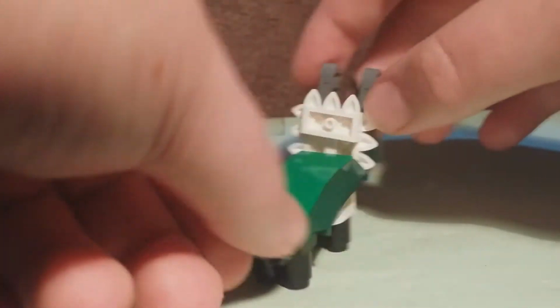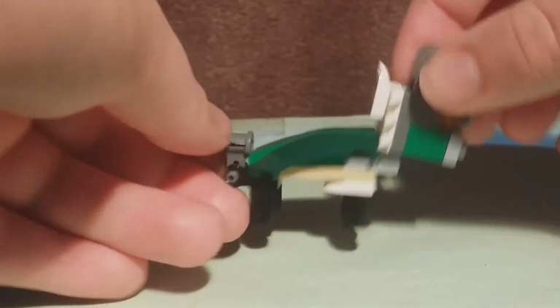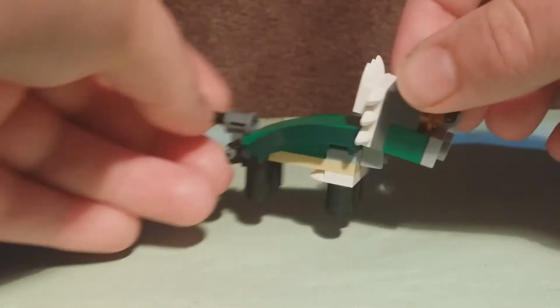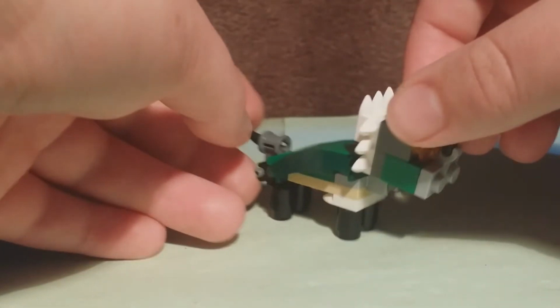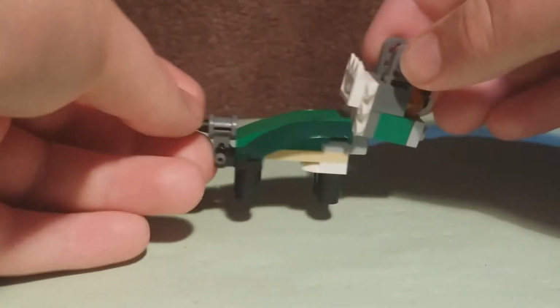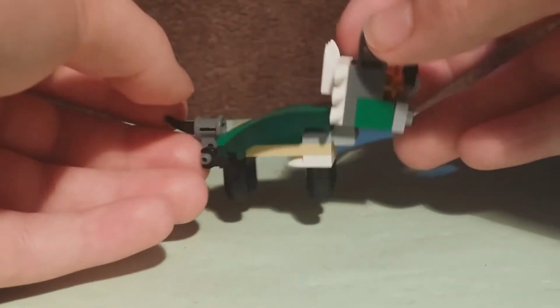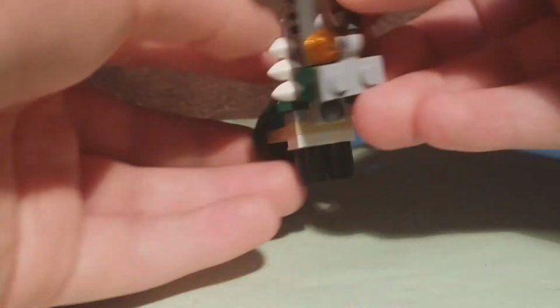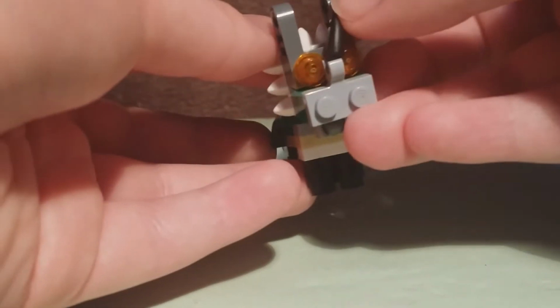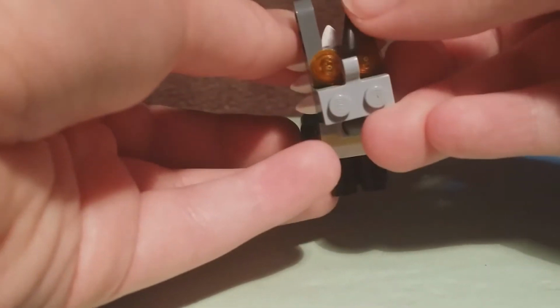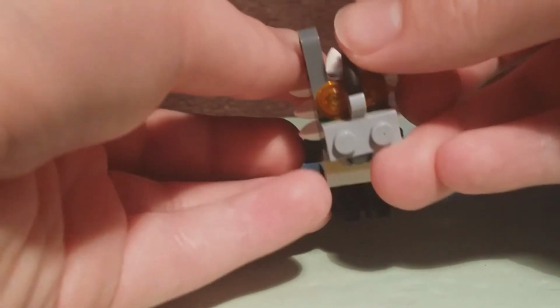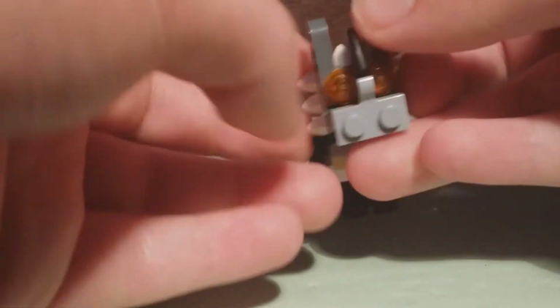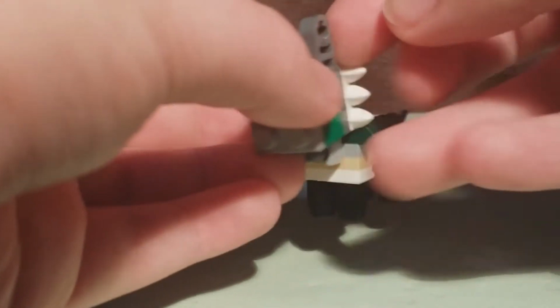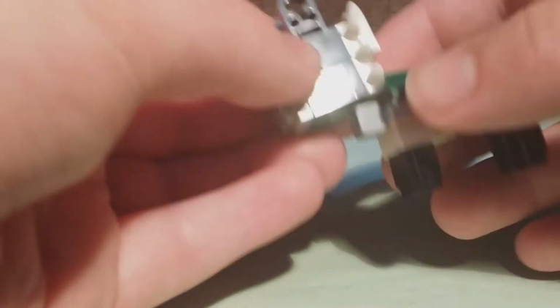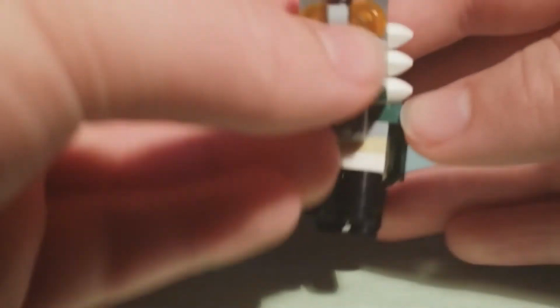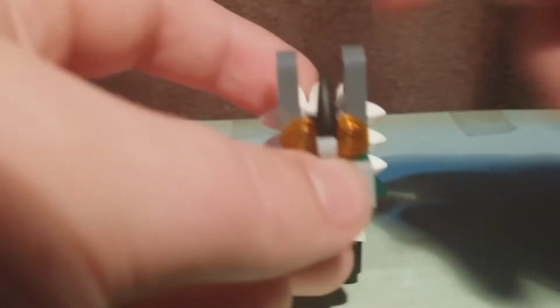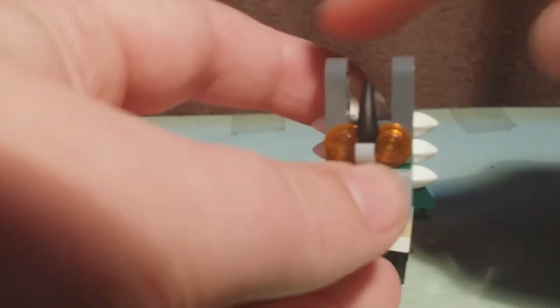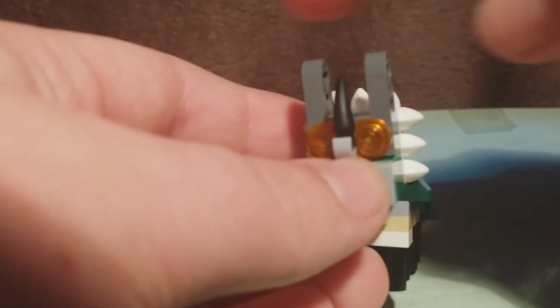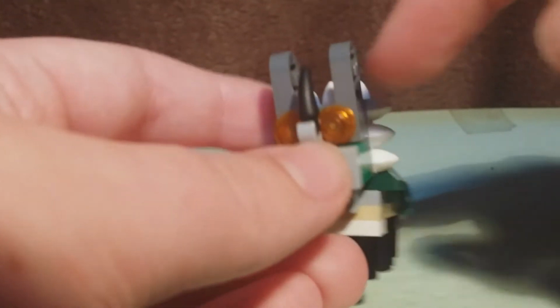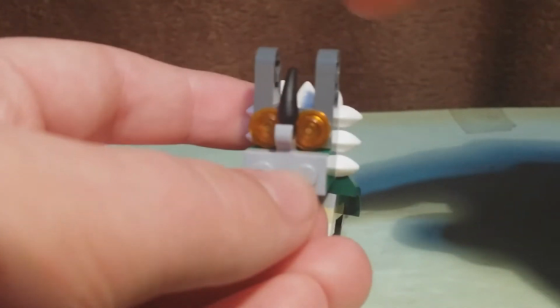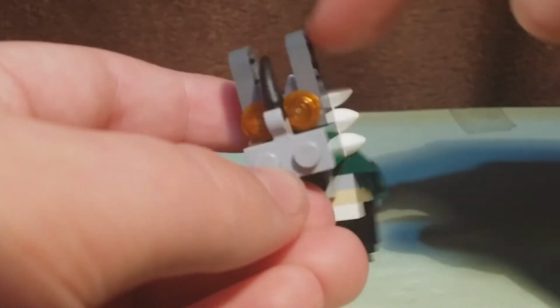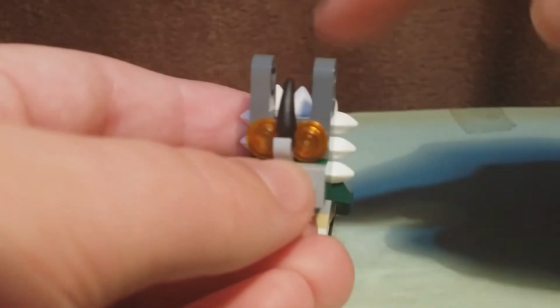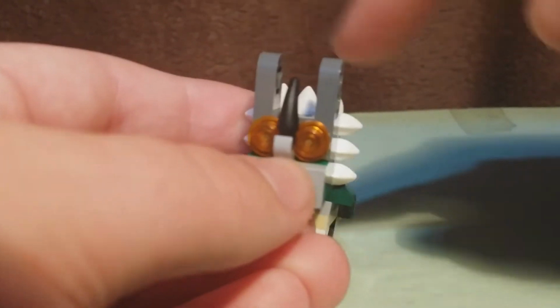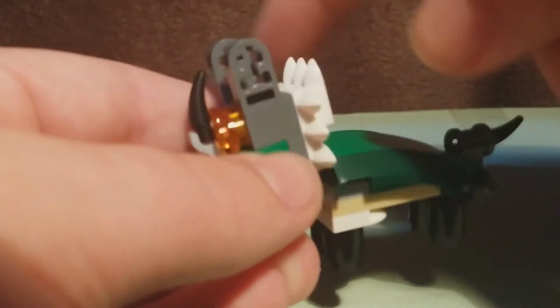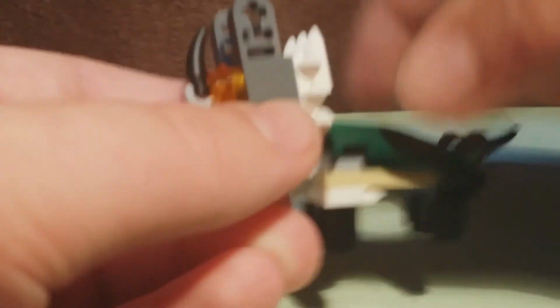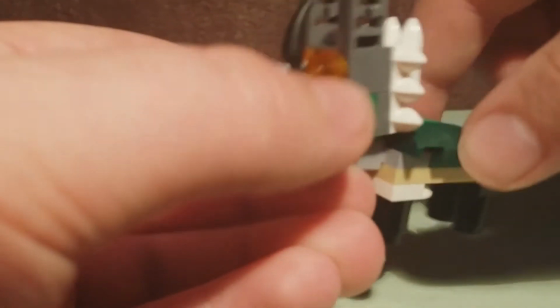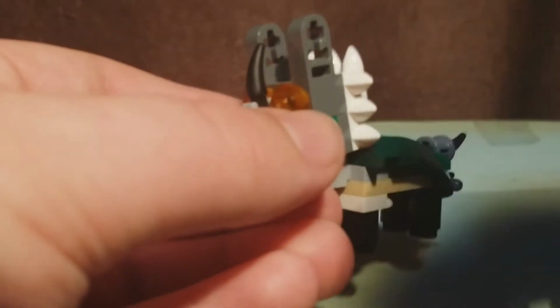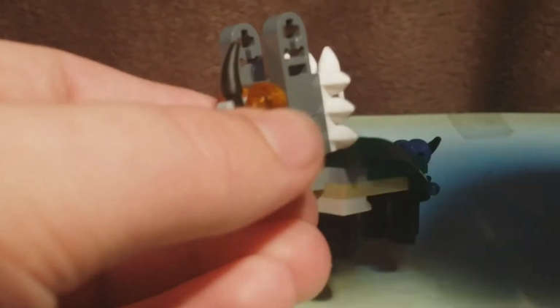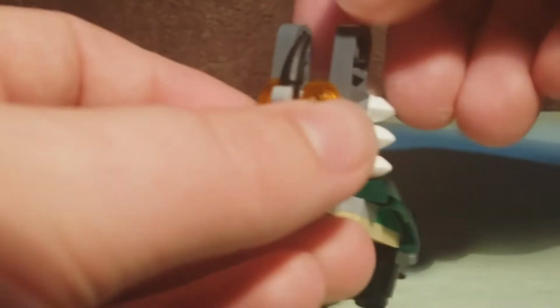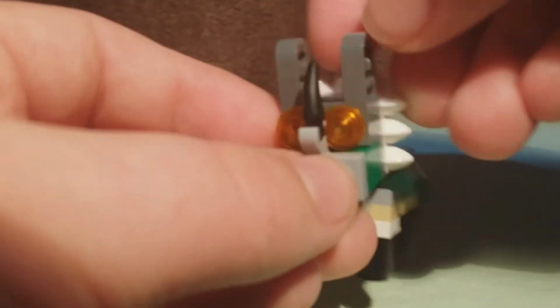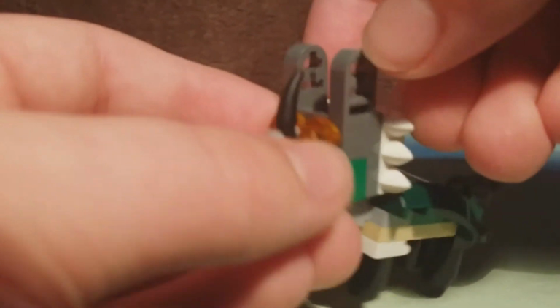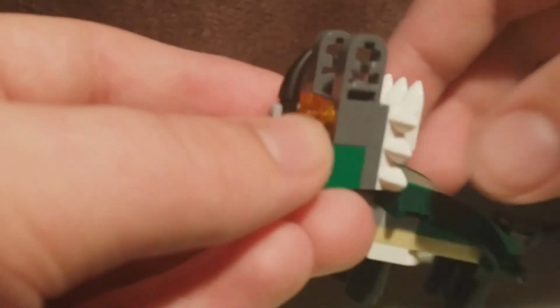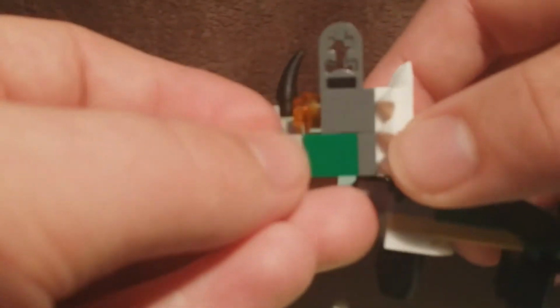So, here it is. It's nice and small, I think it works quite well. The head kind of gives off the look of two horns and a crest. If you look too closely at it, it doesn't really look like it, but I think it works alright.